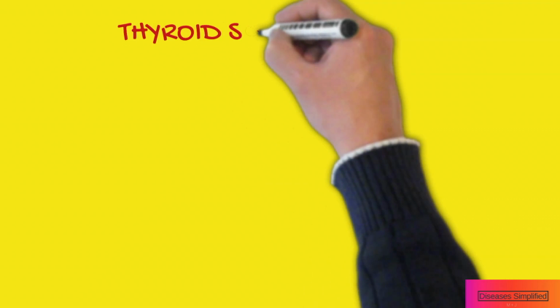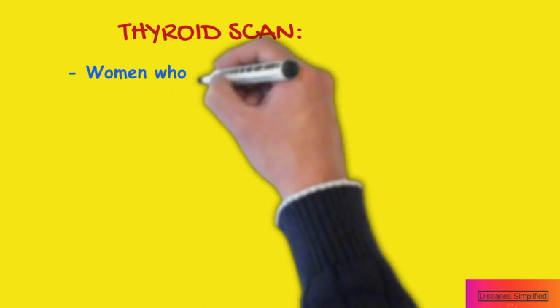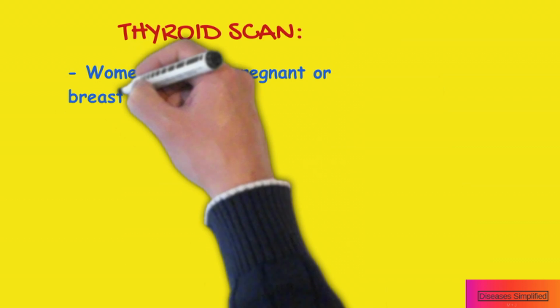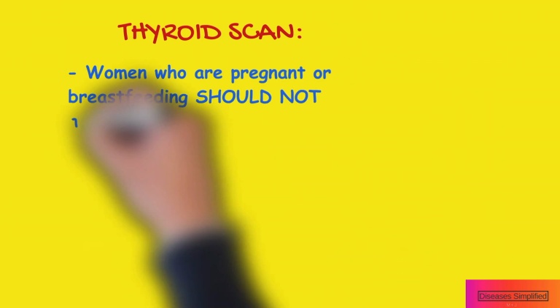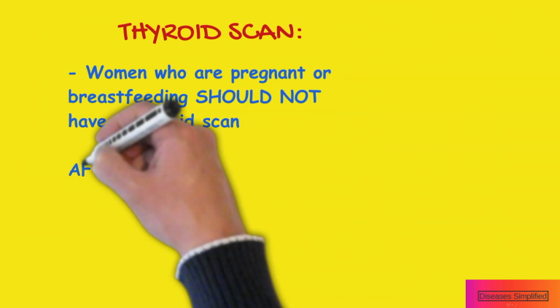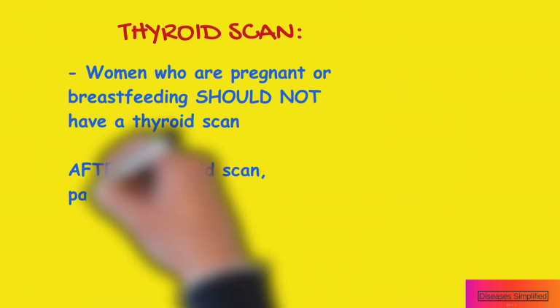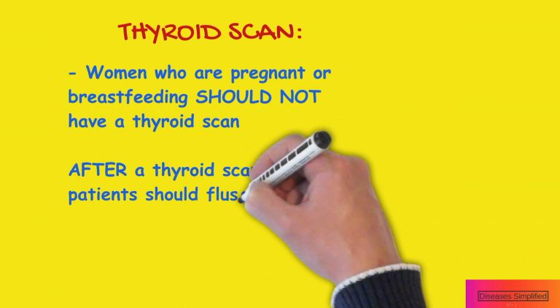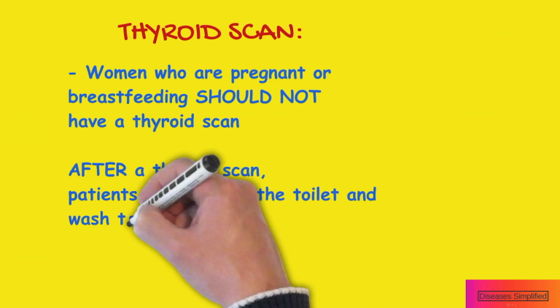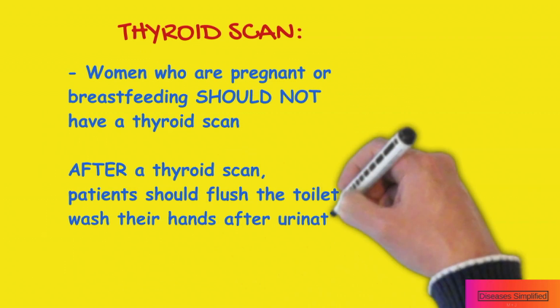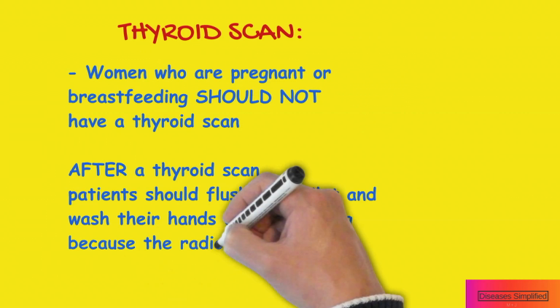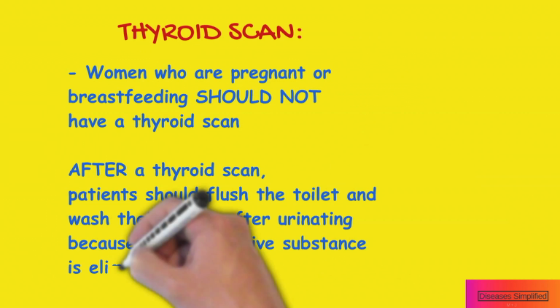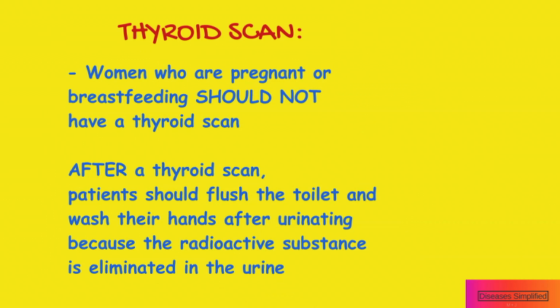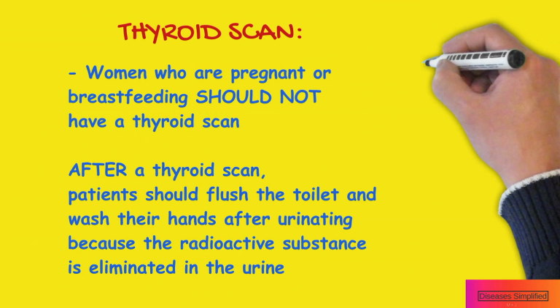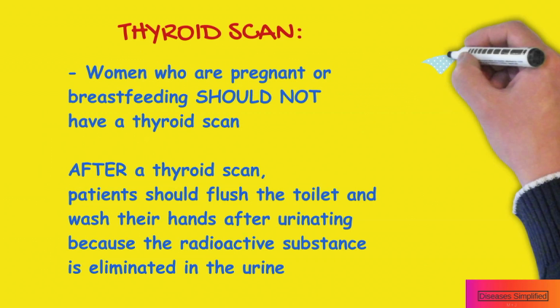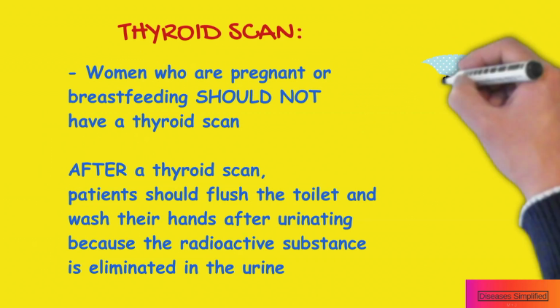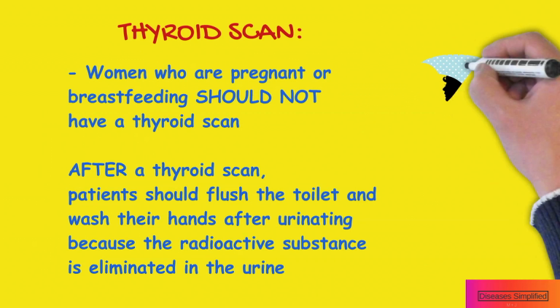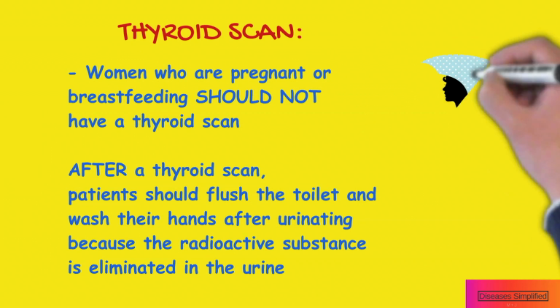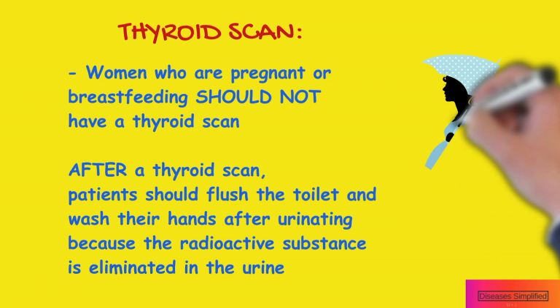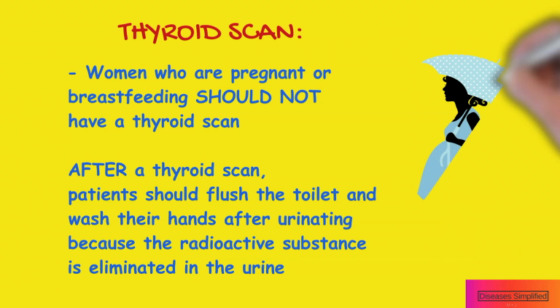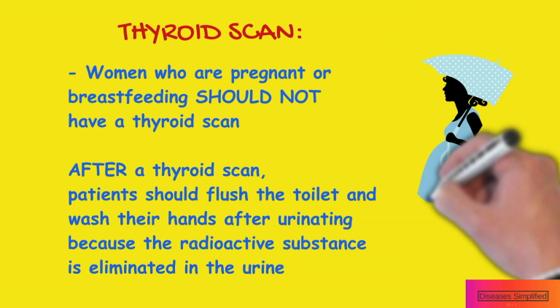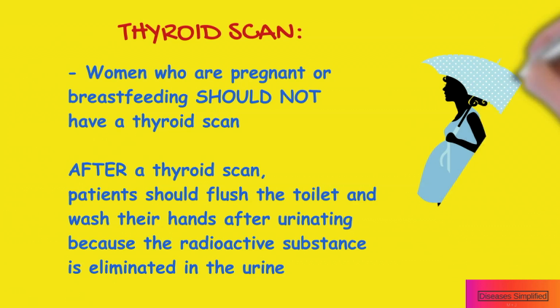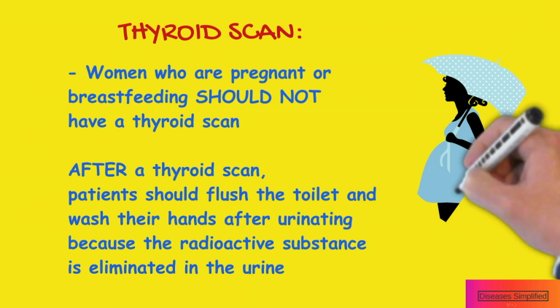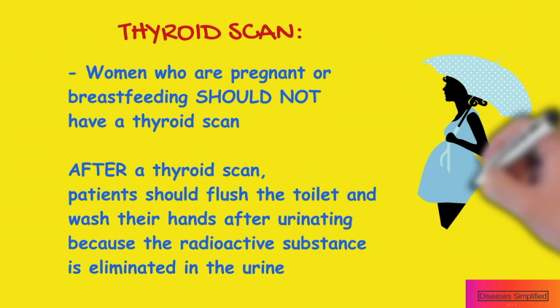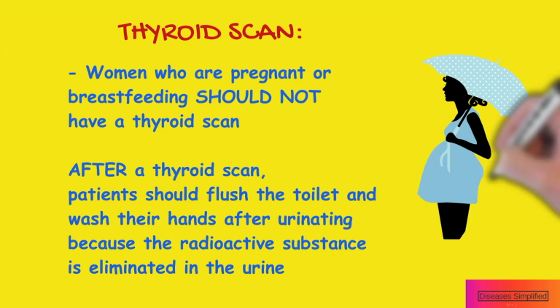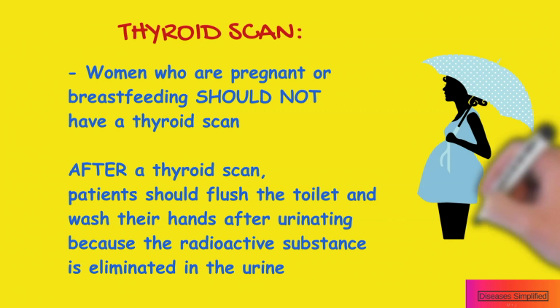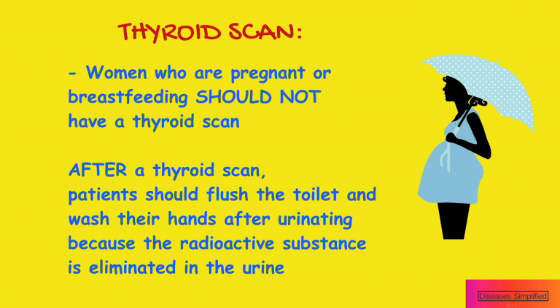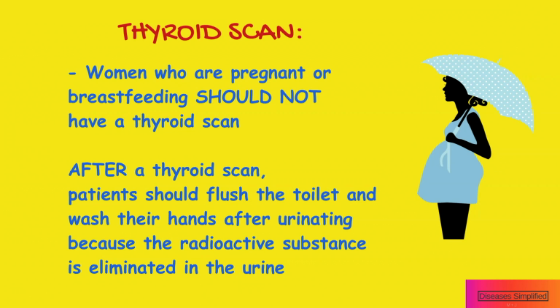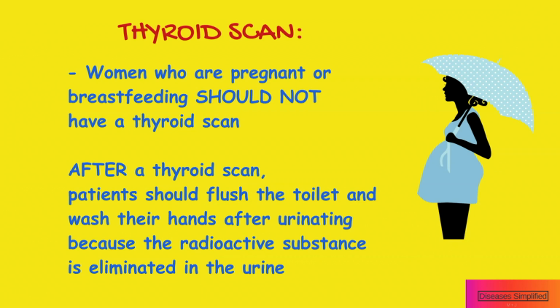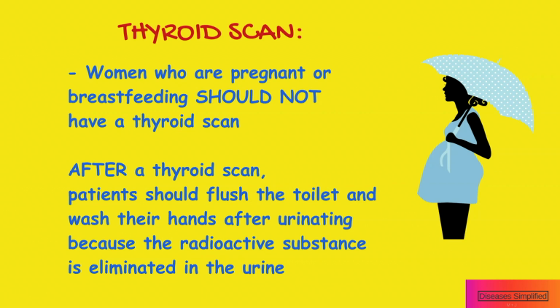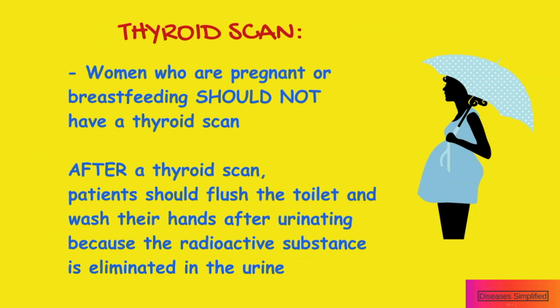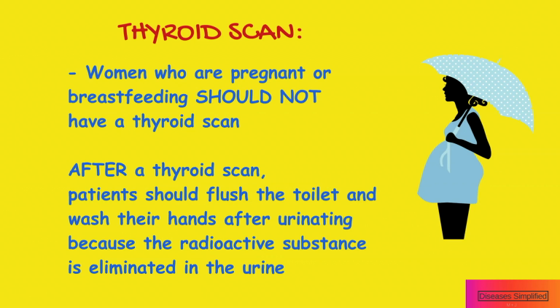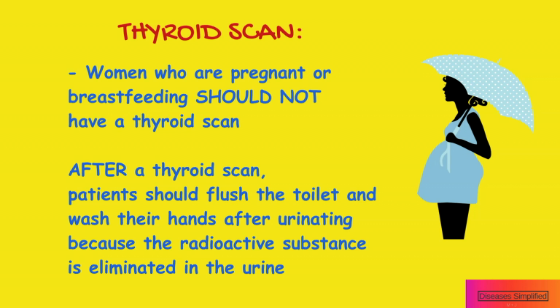Women who are pregnant or breastfeeding should not have a thyroid scan. Following a thyroid scan, patients should take care to flush the toilet and wash their hands after urinating, because the radioactive substance is eliminated in the urine.